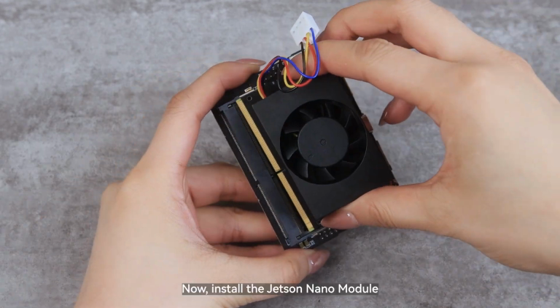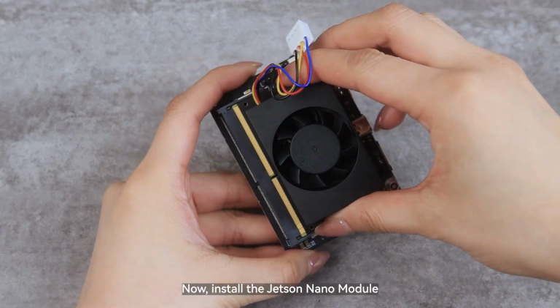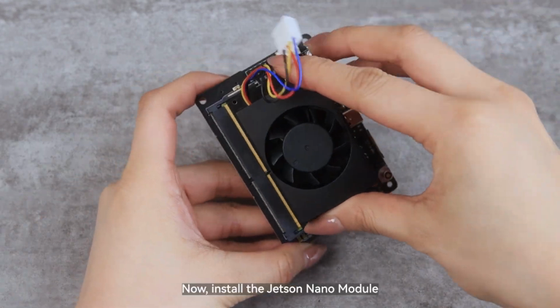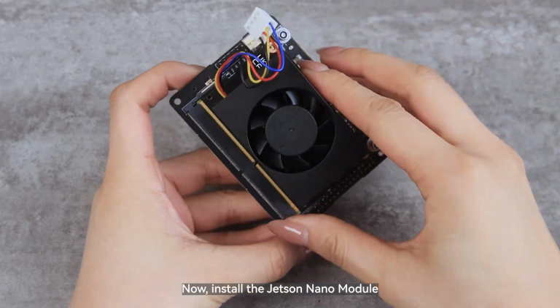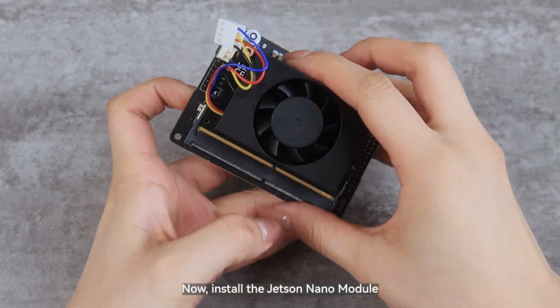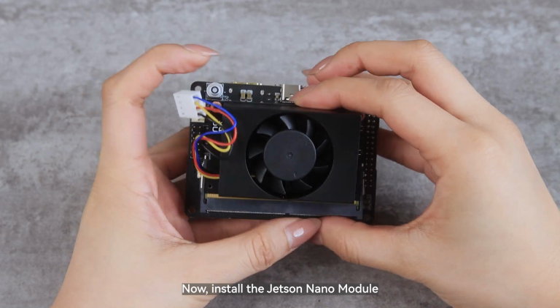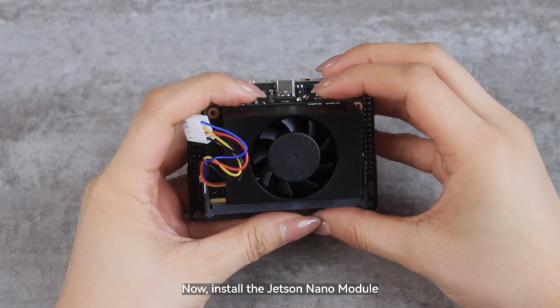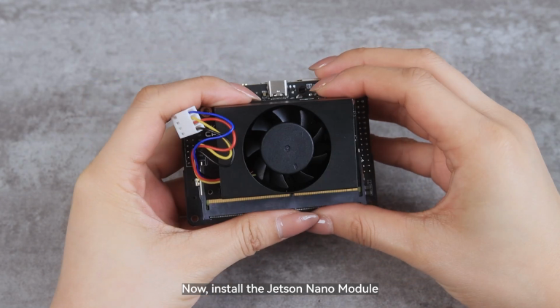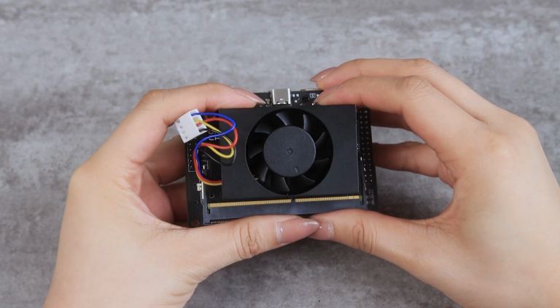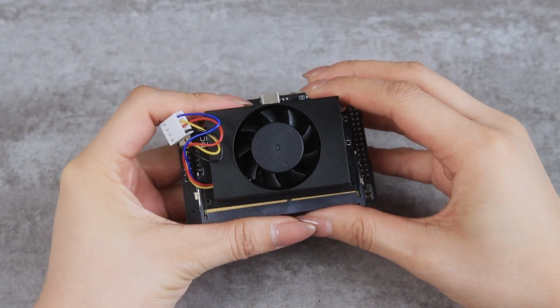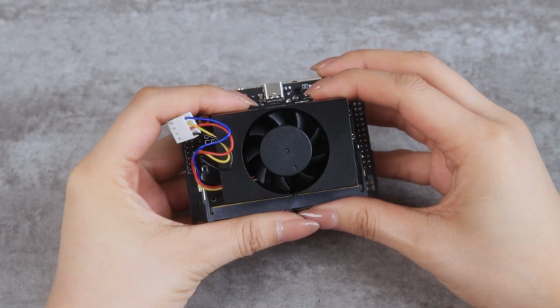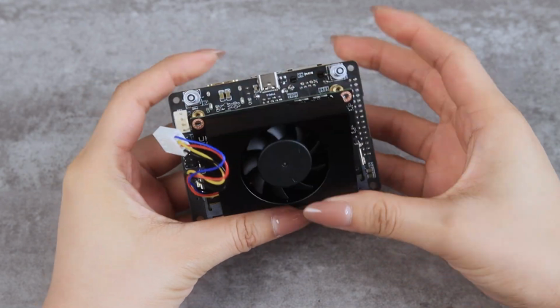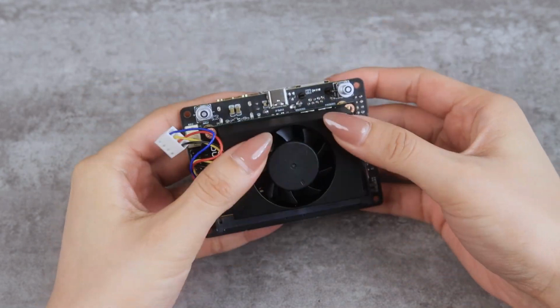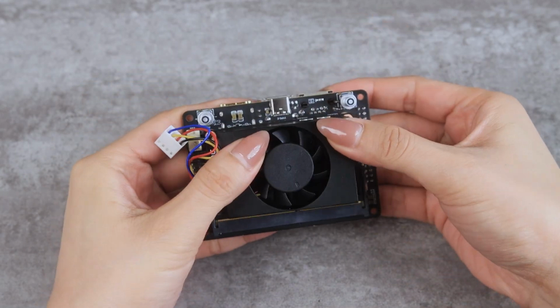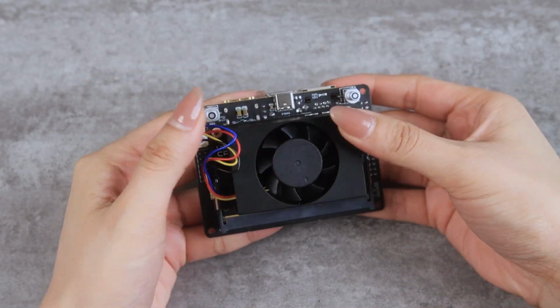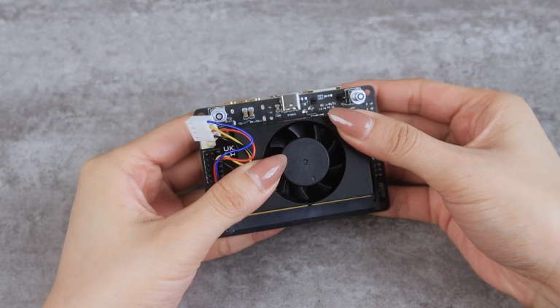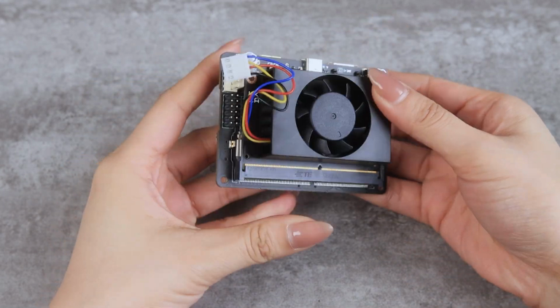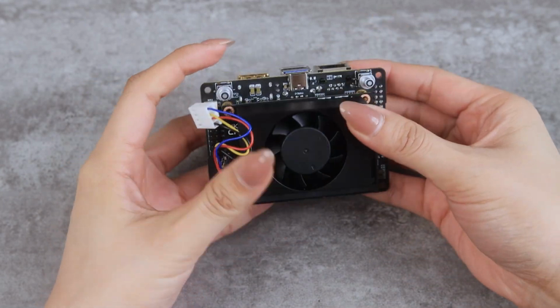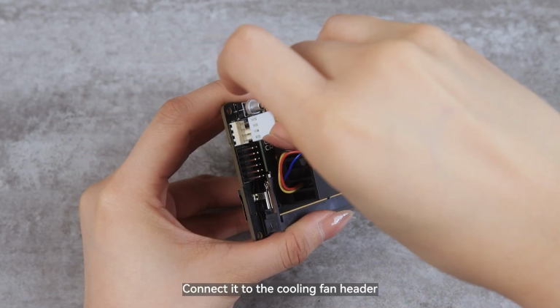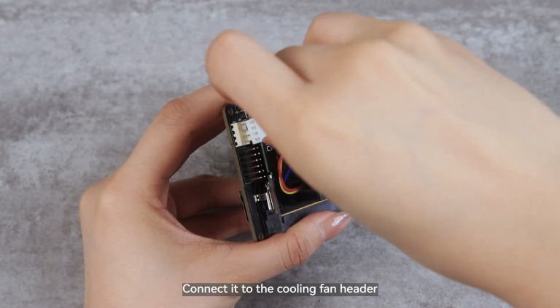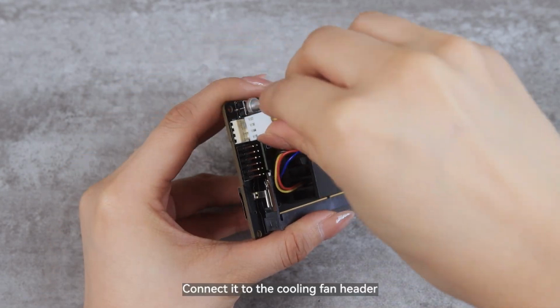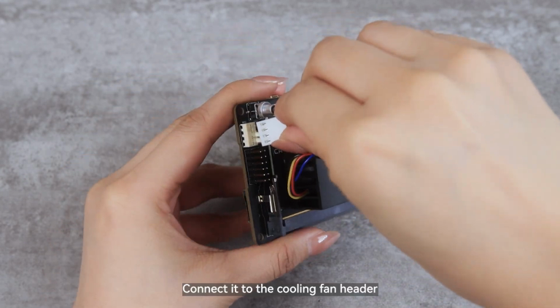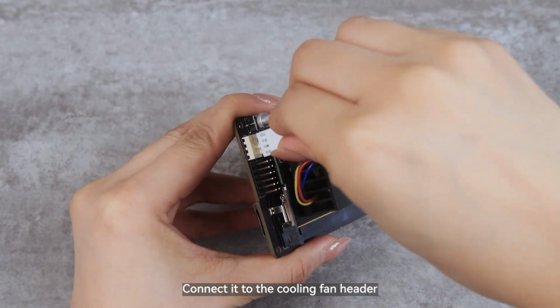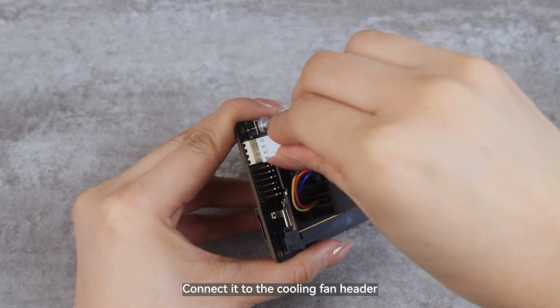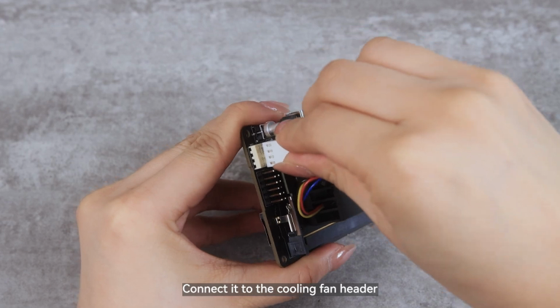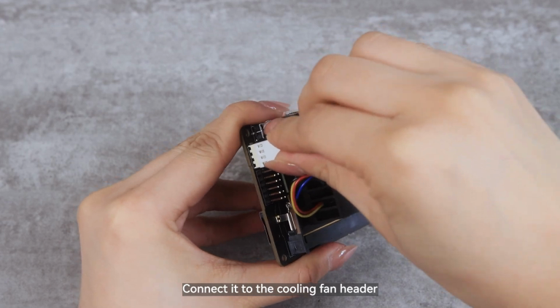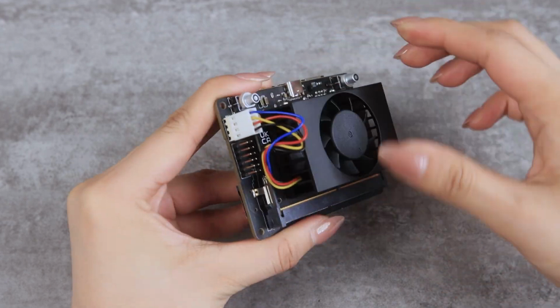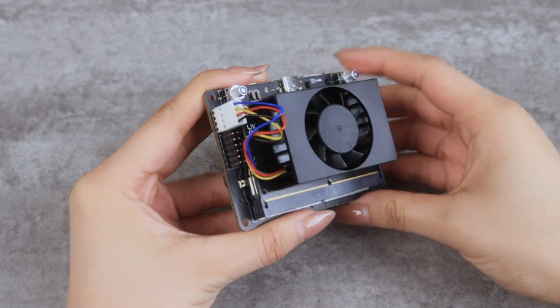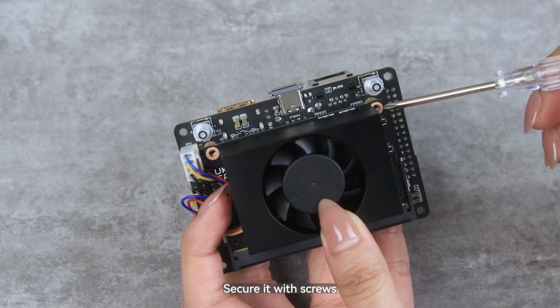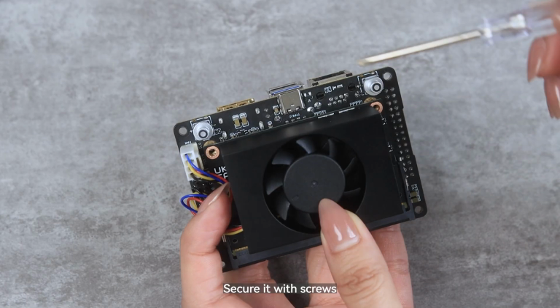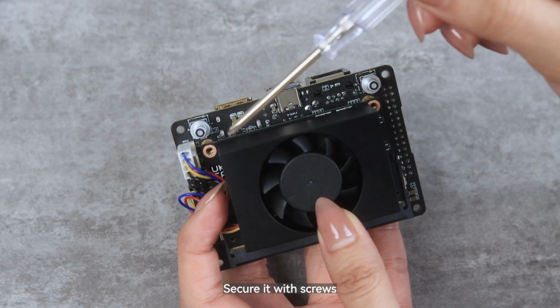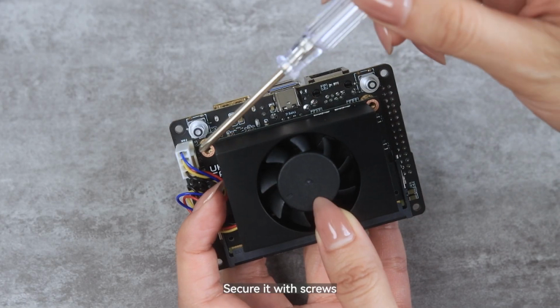Now, install the Jetson Nano module. Connect it to the cooling fan header, then secure it with screws.